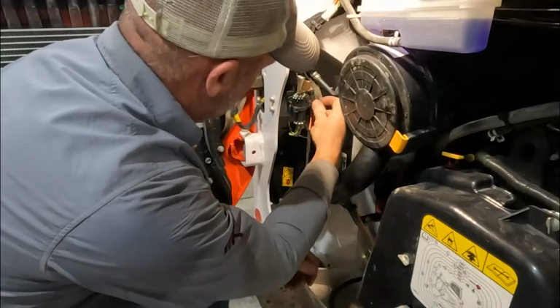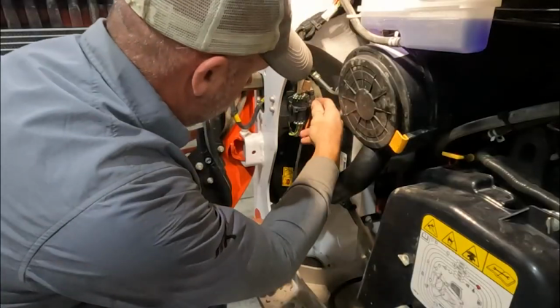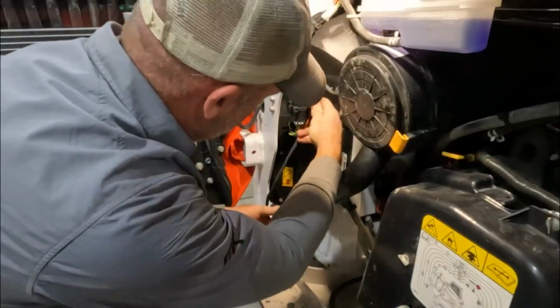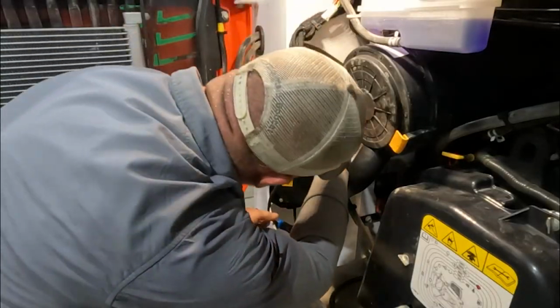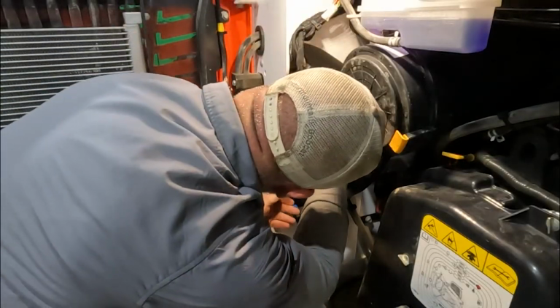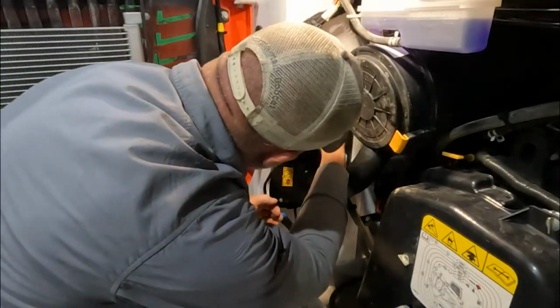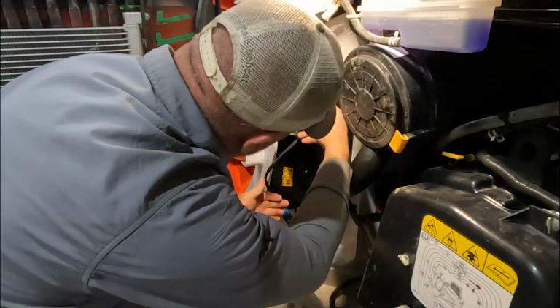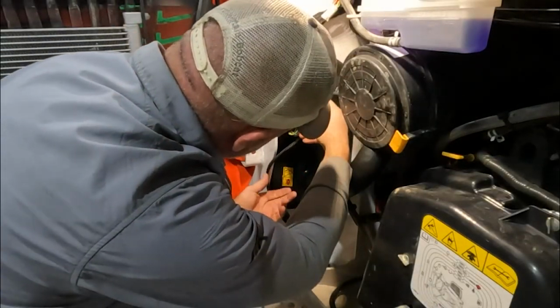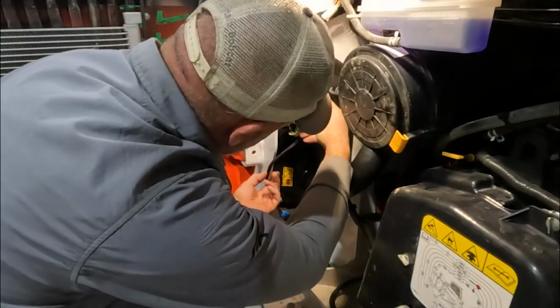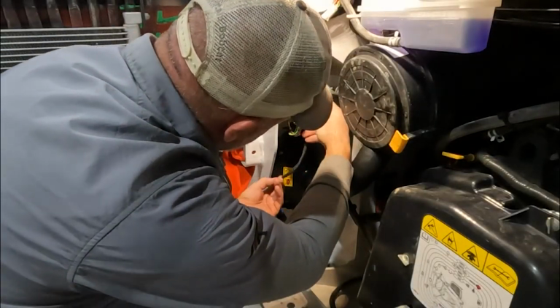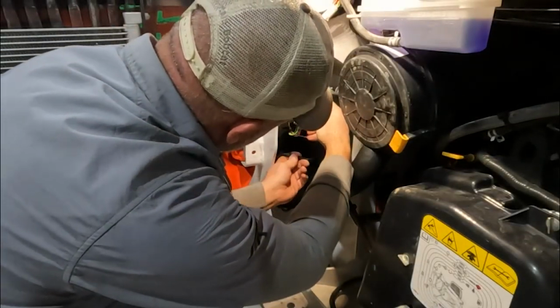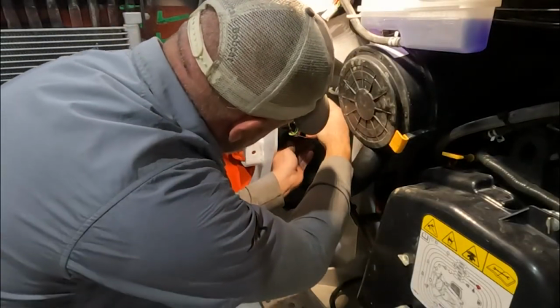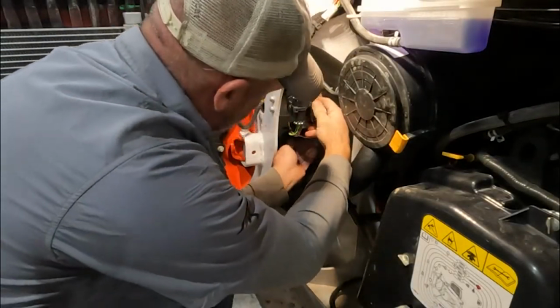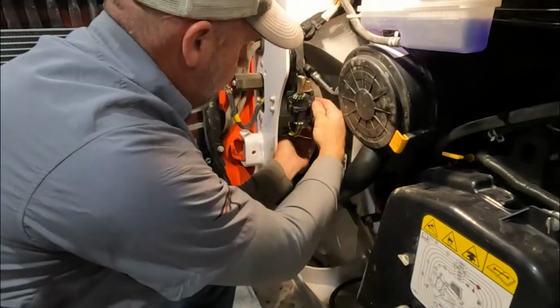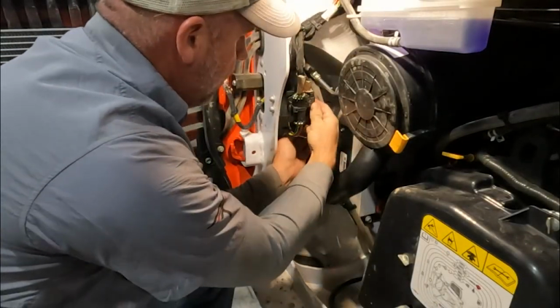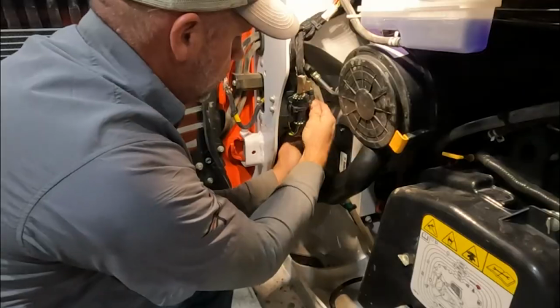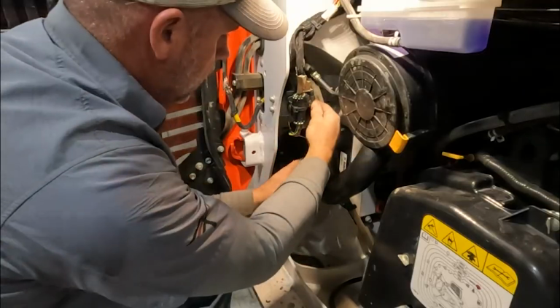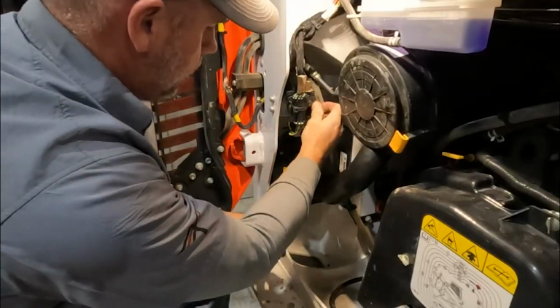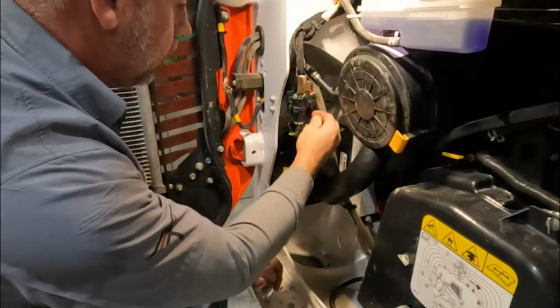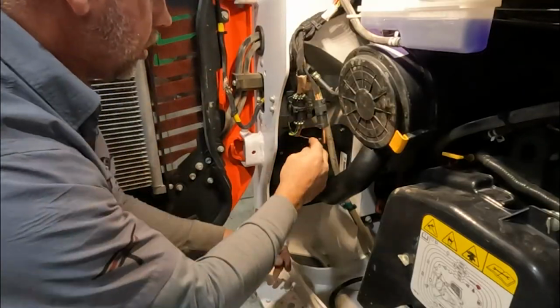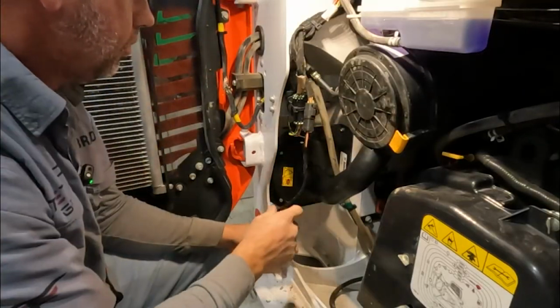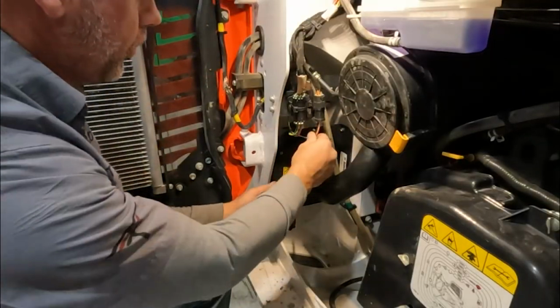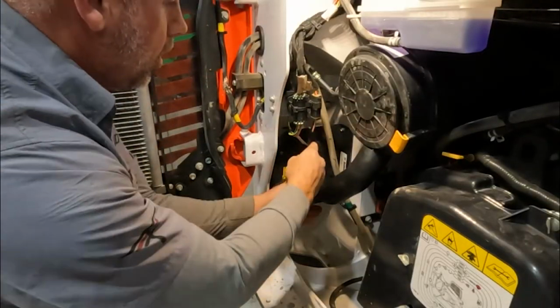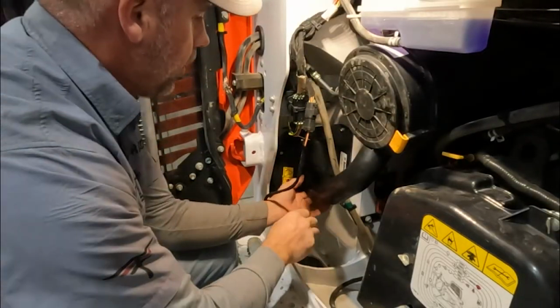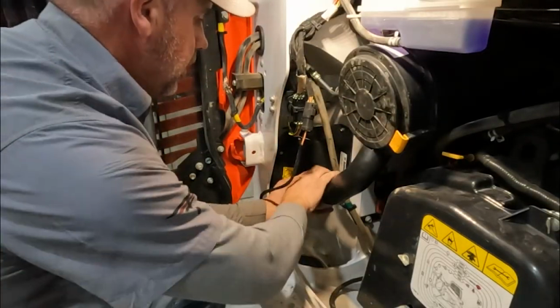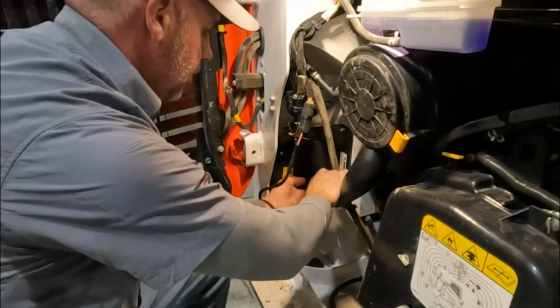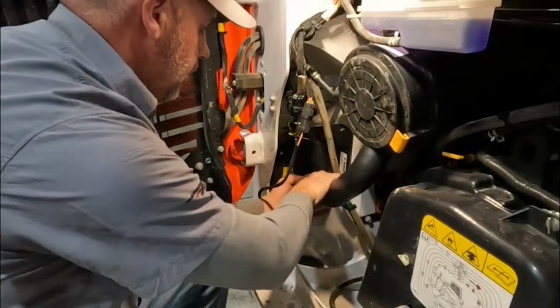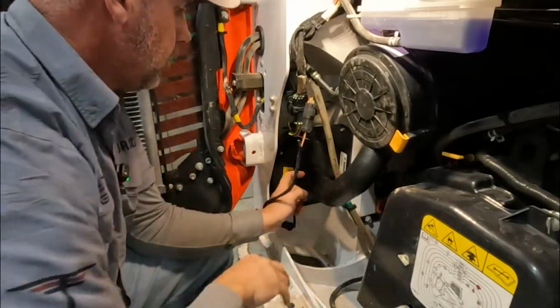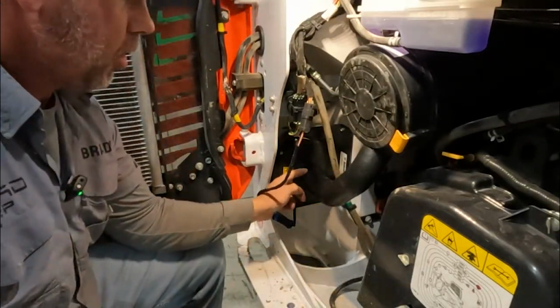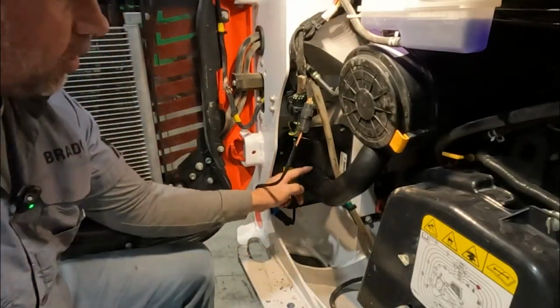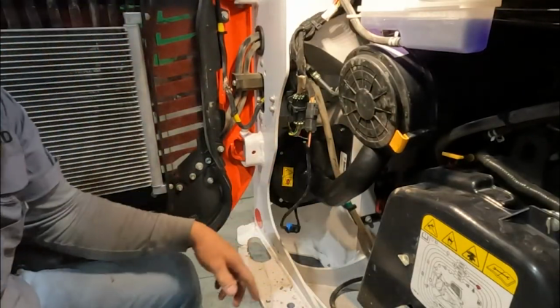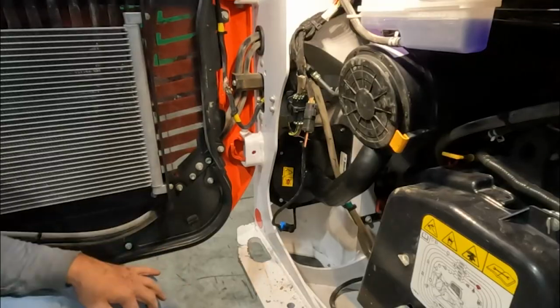We'll re-zip tie these up to that bracket just like it shows in the instructions, and then clamp the hose.